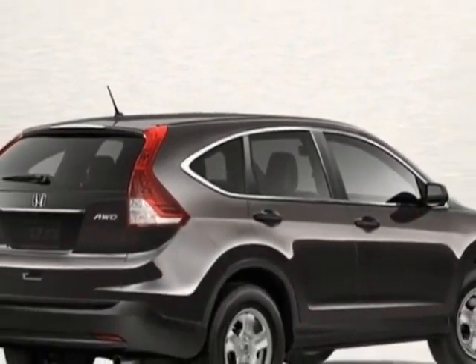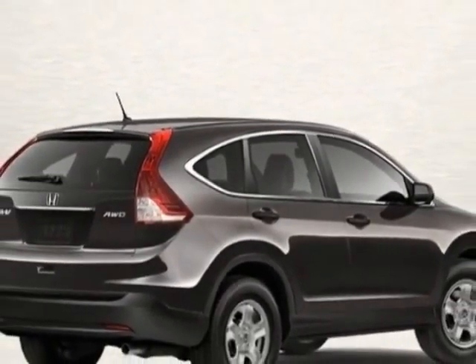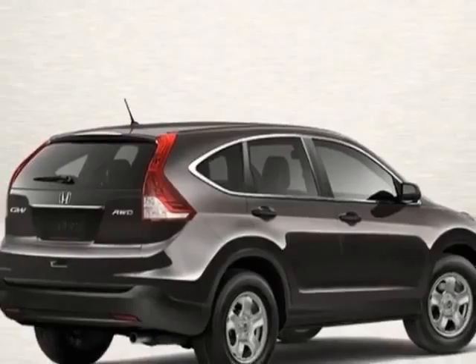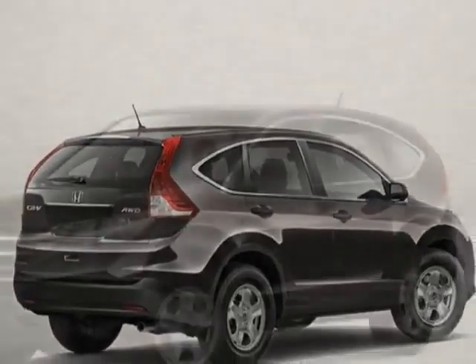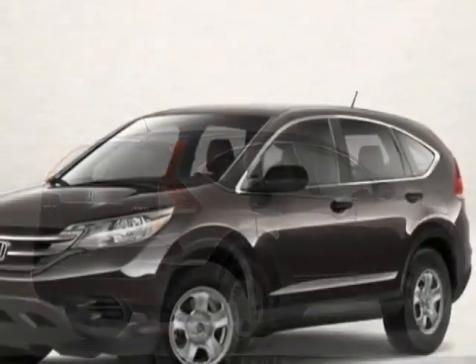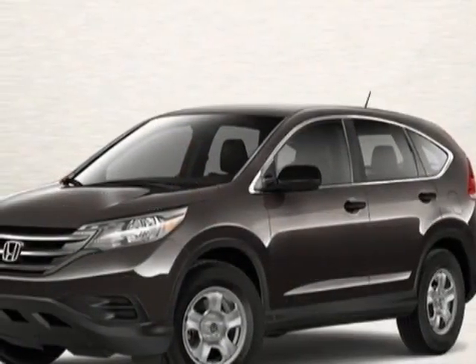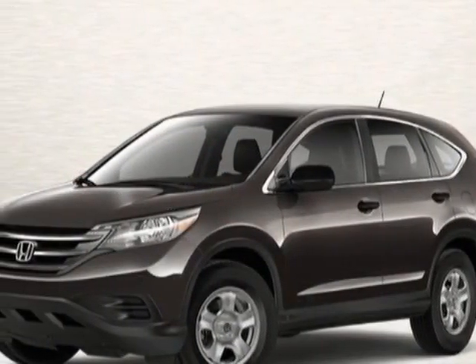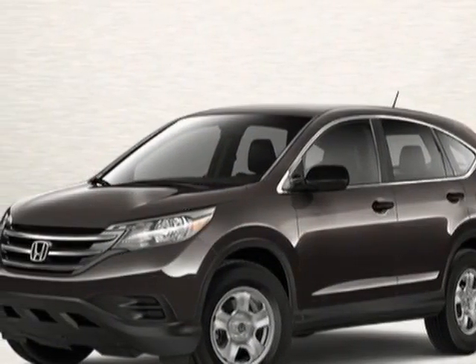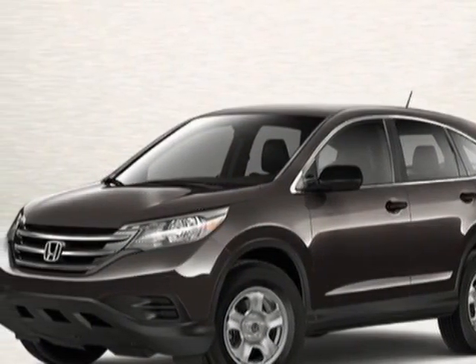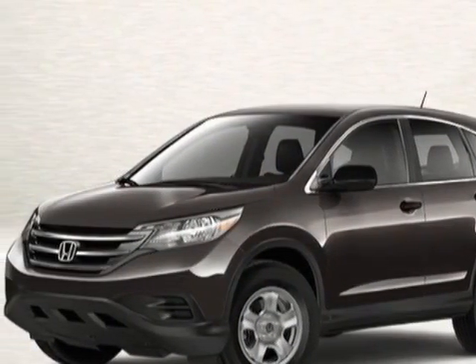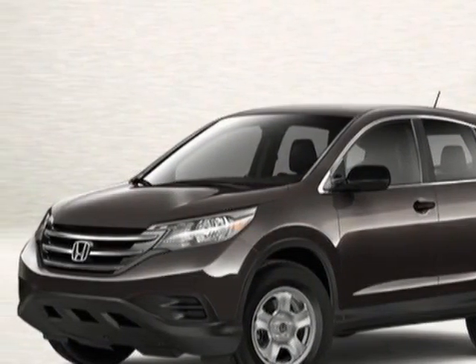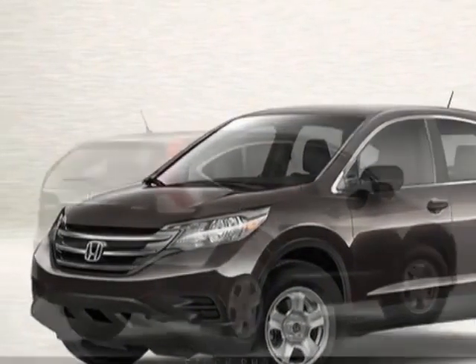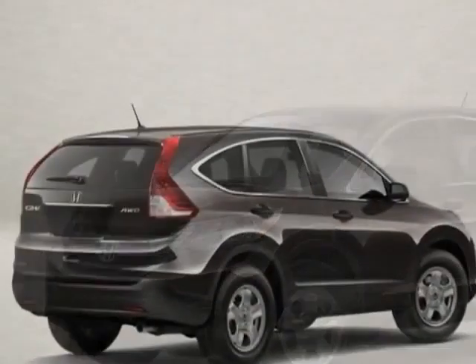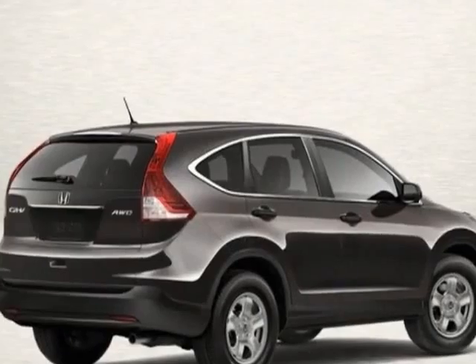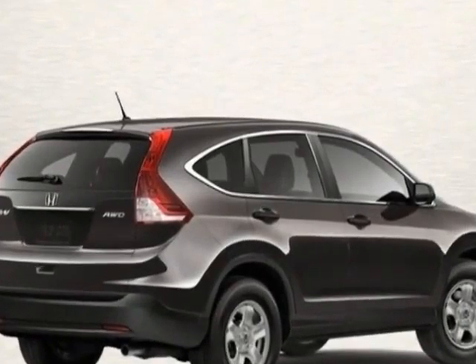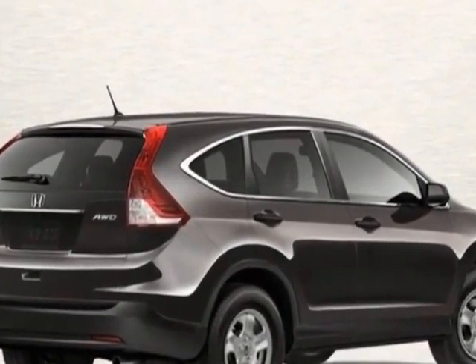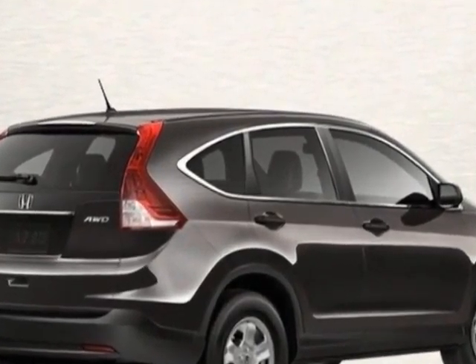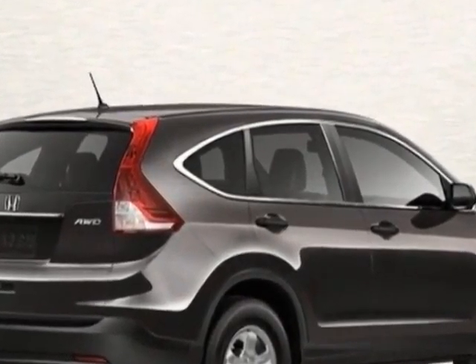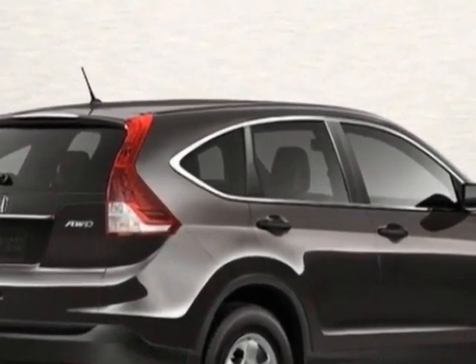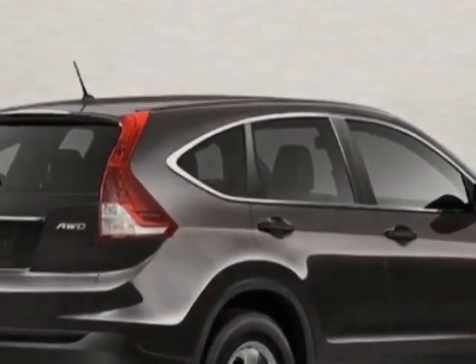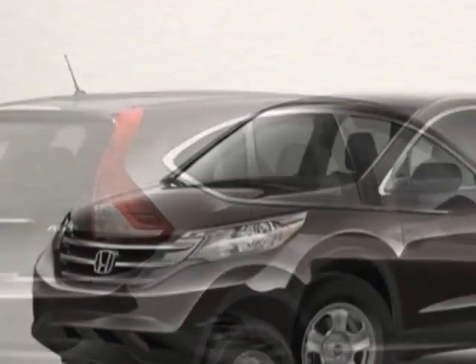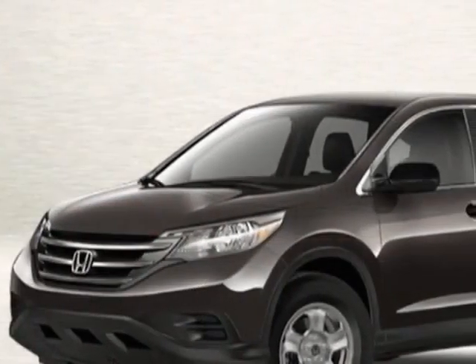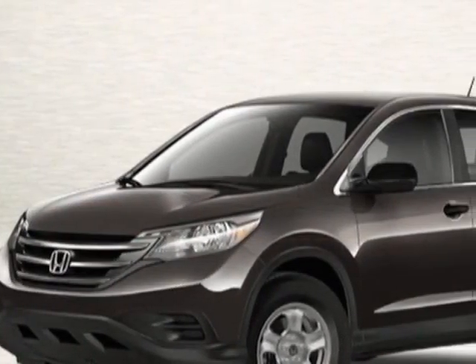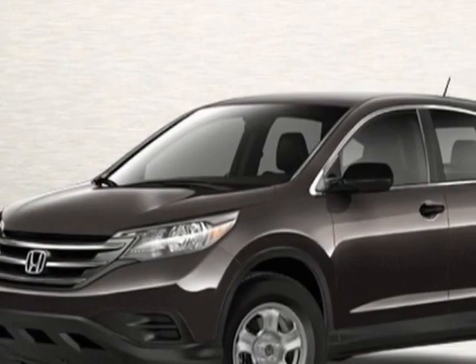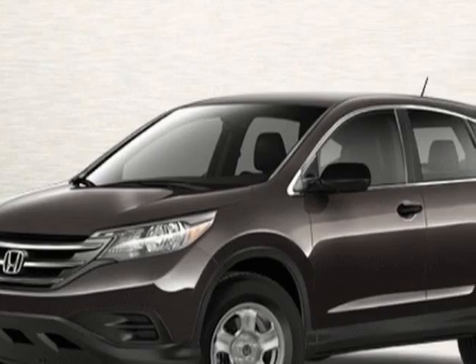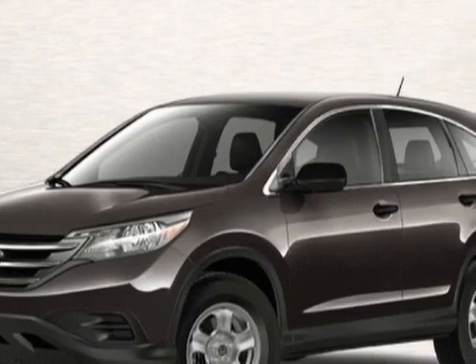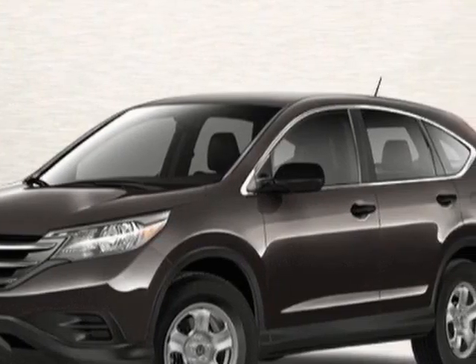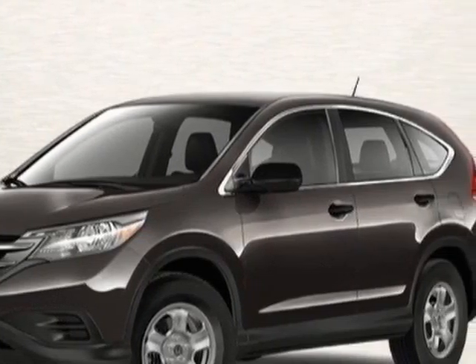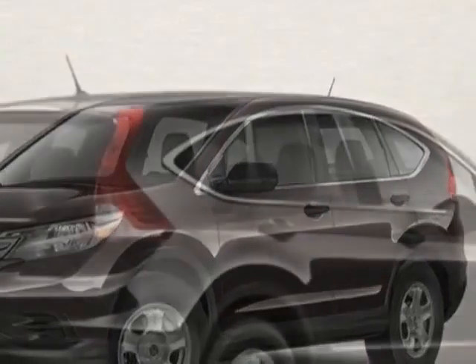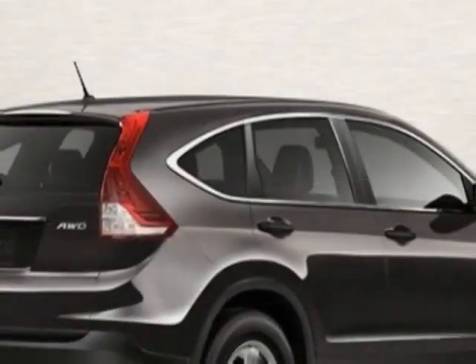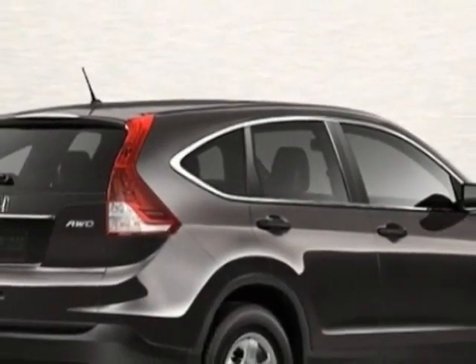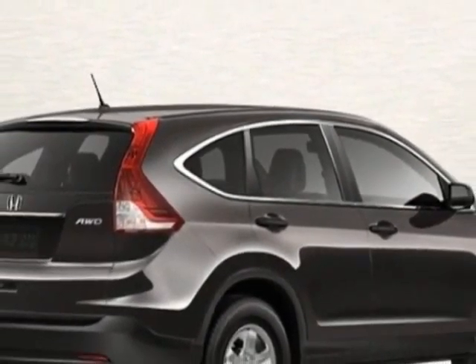This CR-V boasts a 2.4 liter in-line 4 engine and has a 5-speed automatic transmission. Additional options for this vehicle include power mirrors, steering wheel radio controls, phone, and security system.